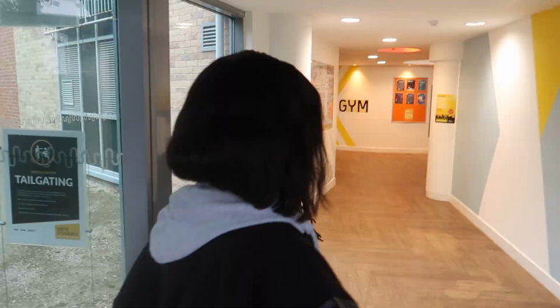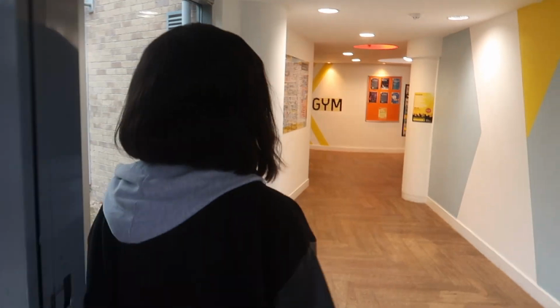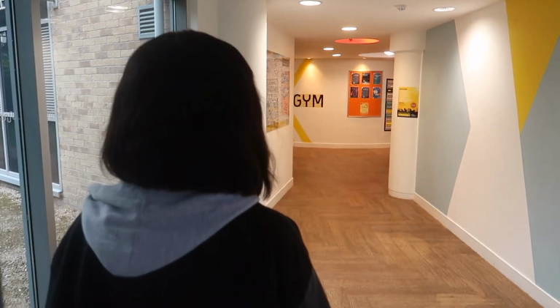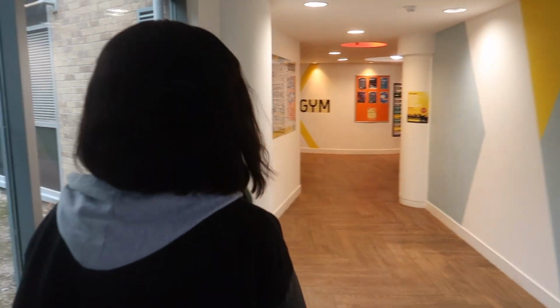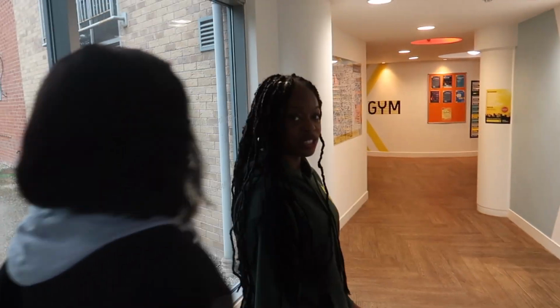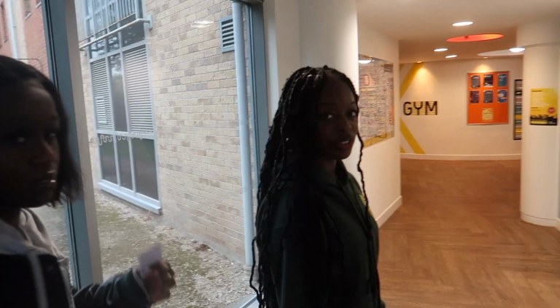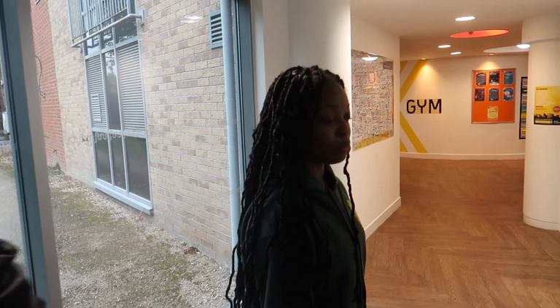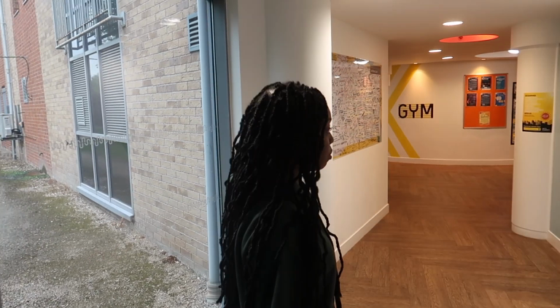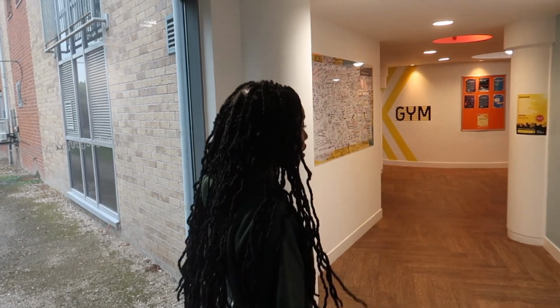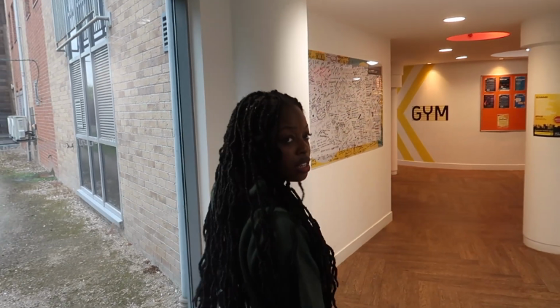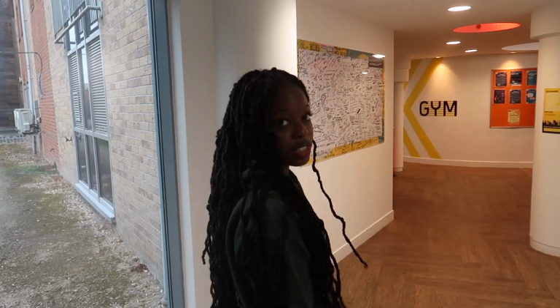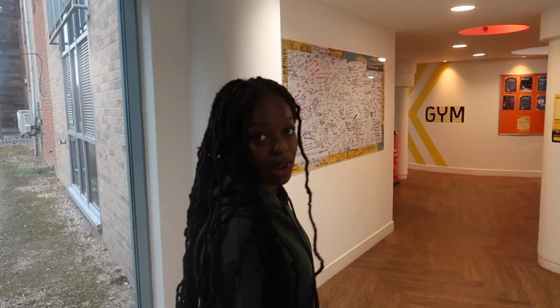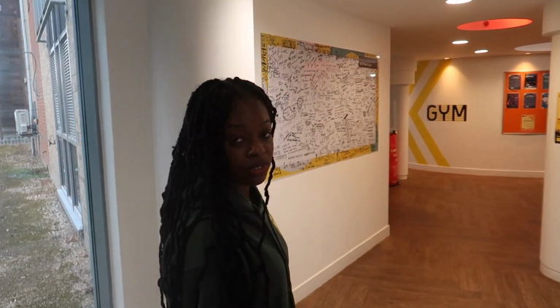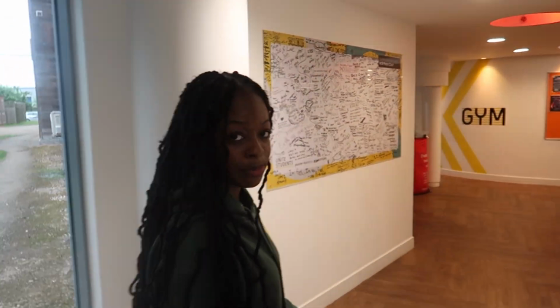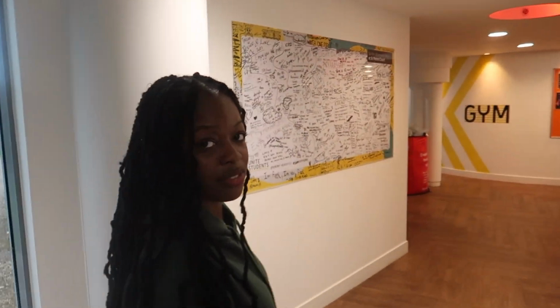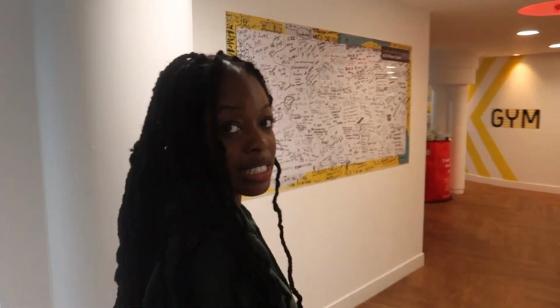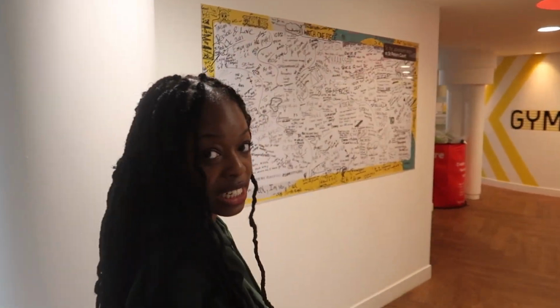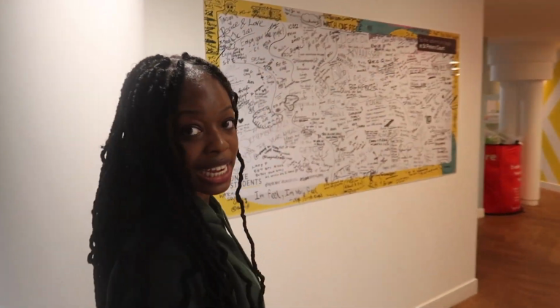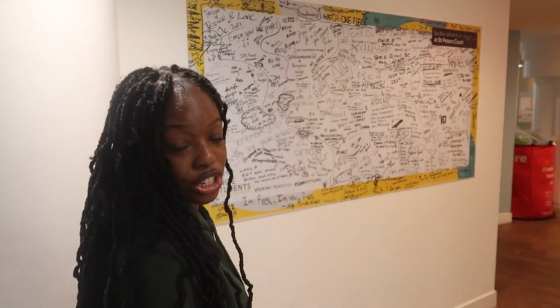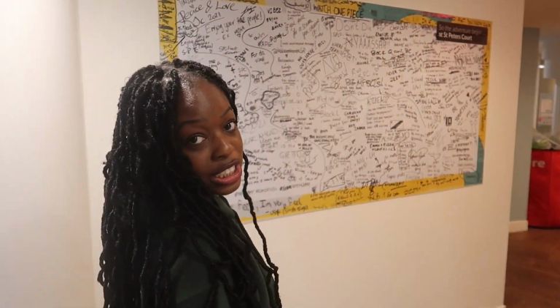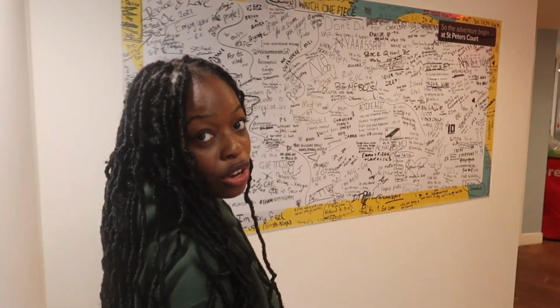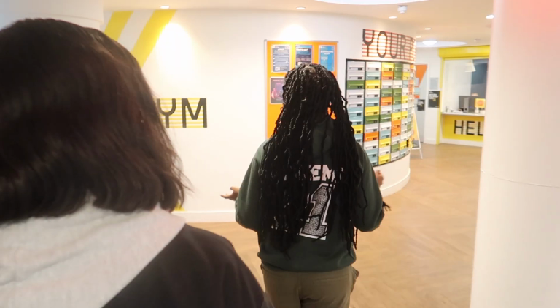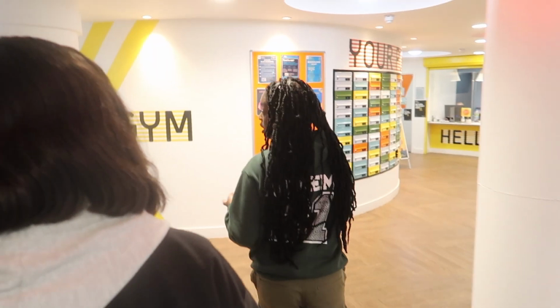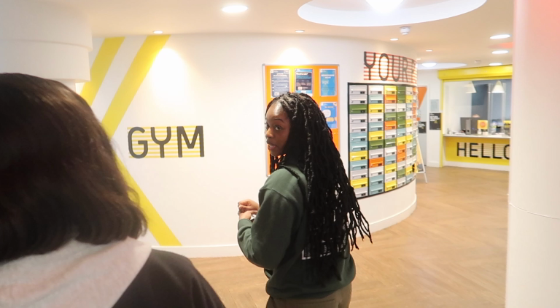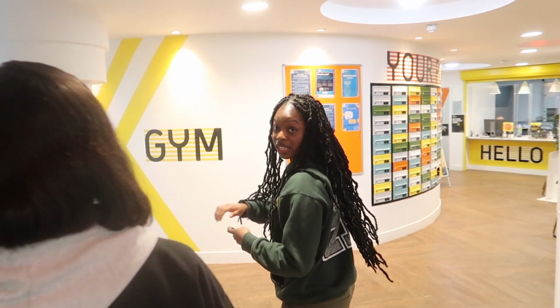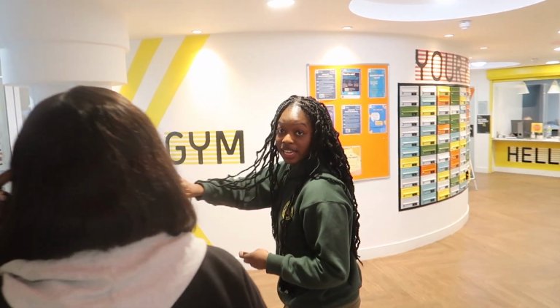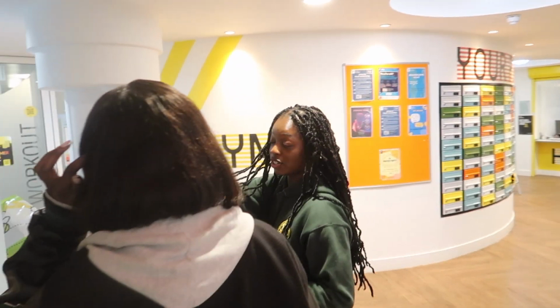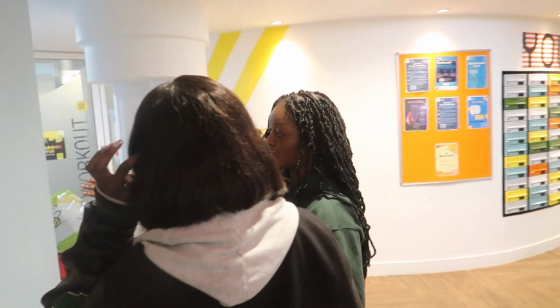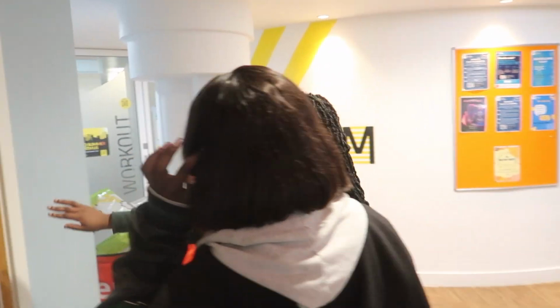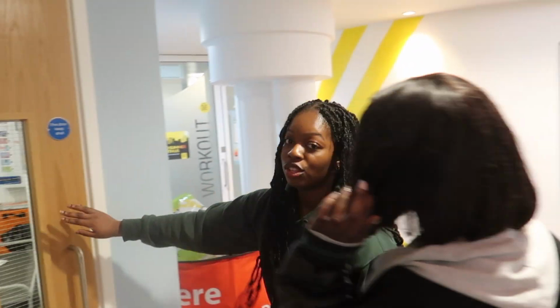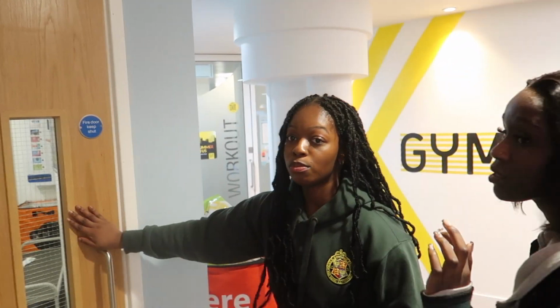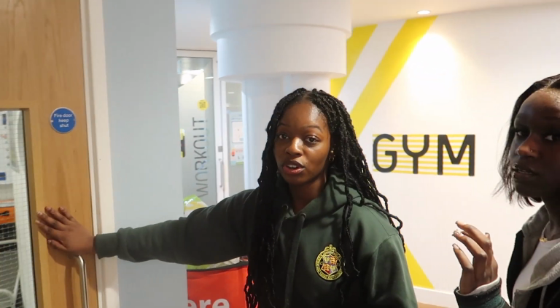Now we're entering the common room area. This is where the SPC residents like to chill.